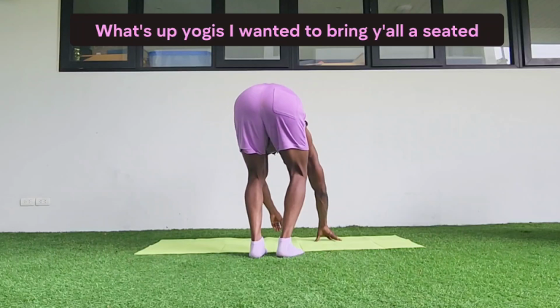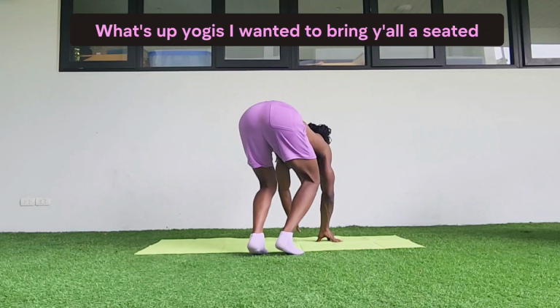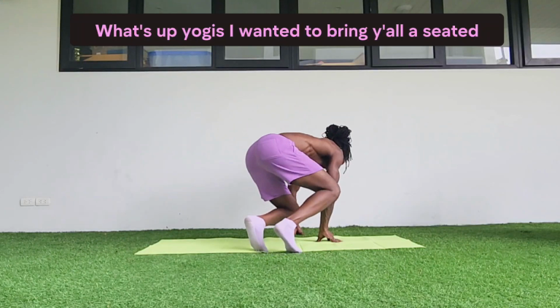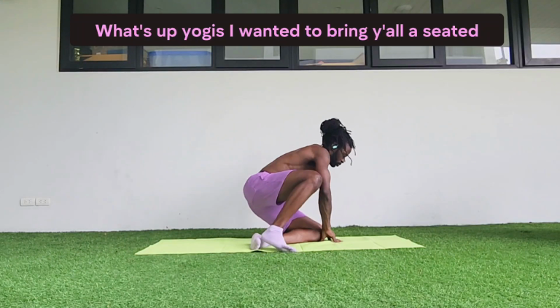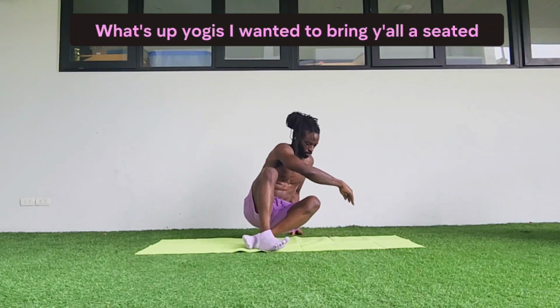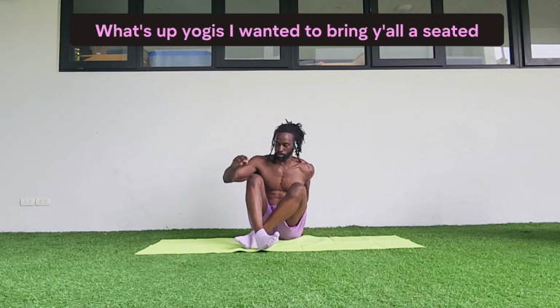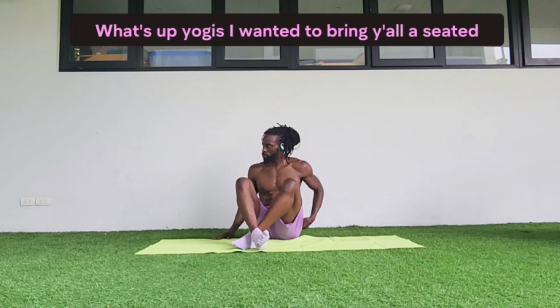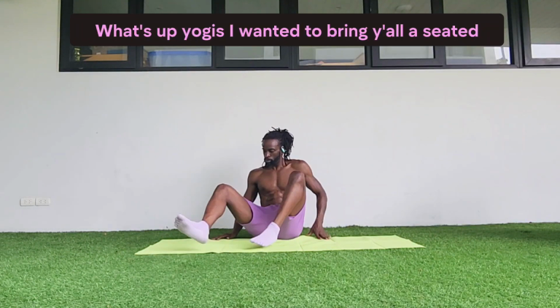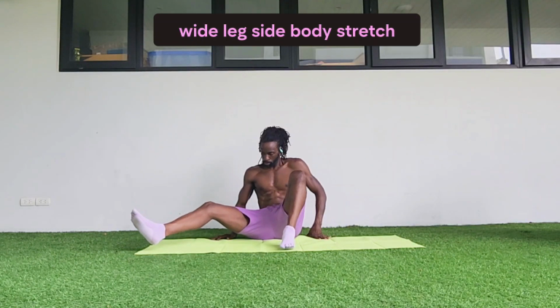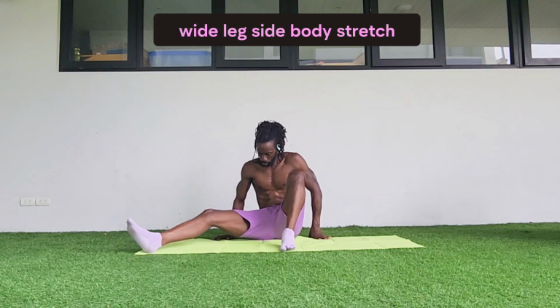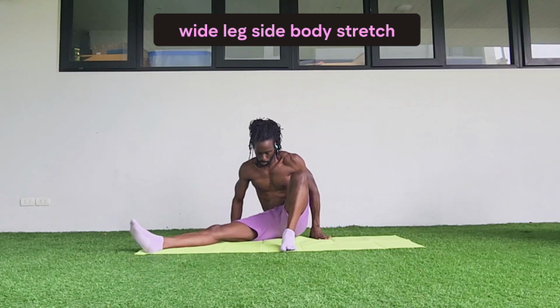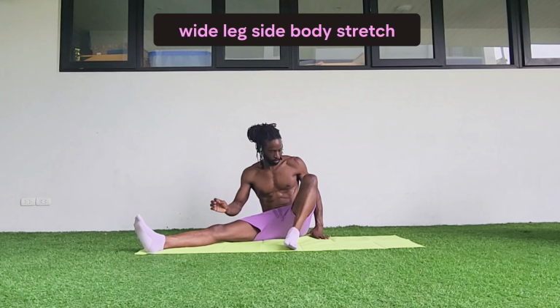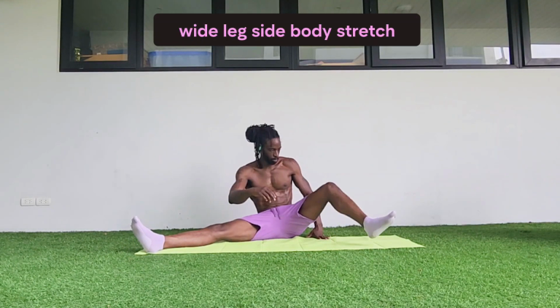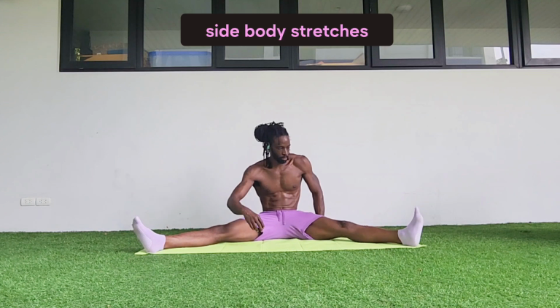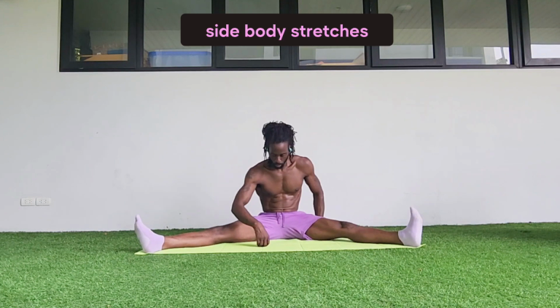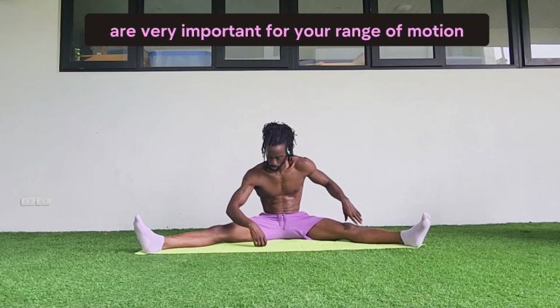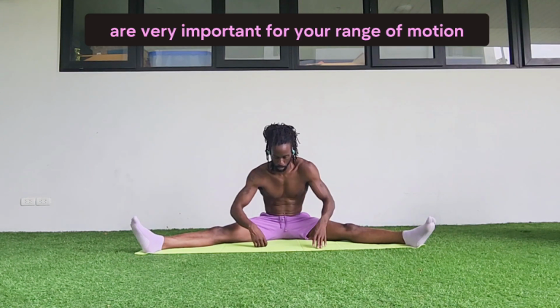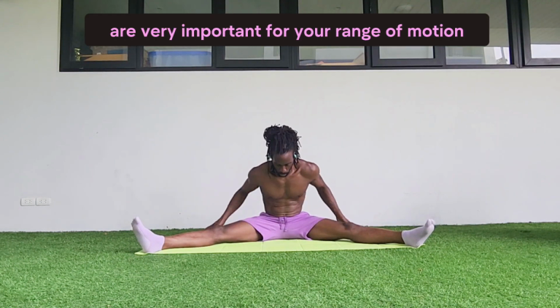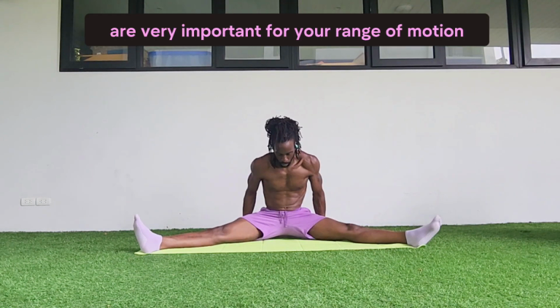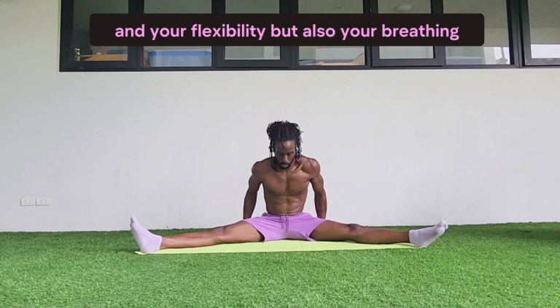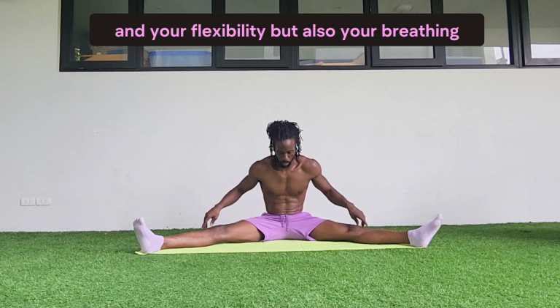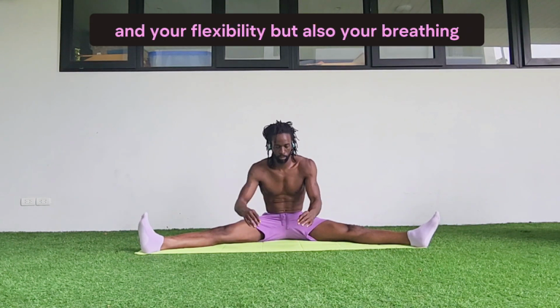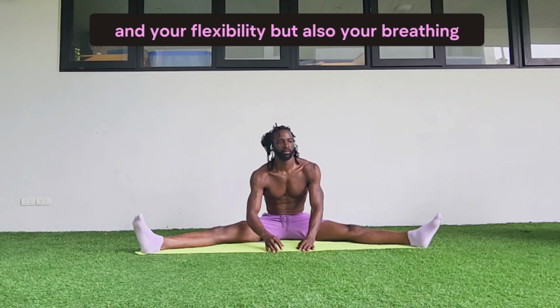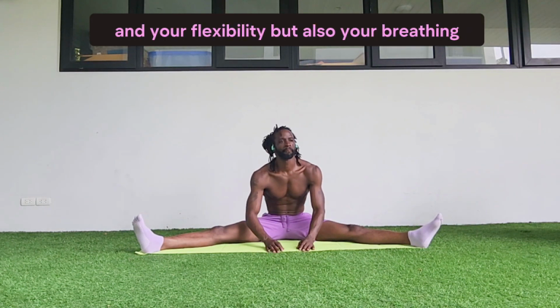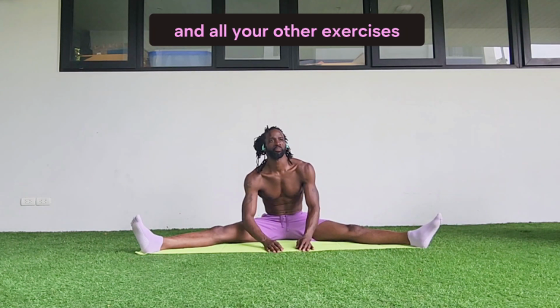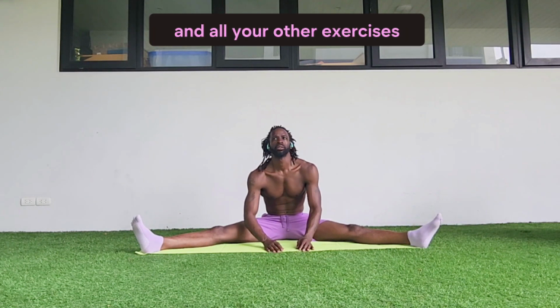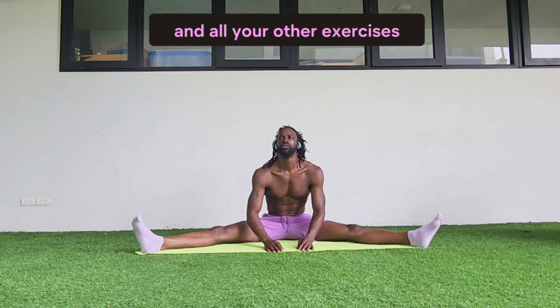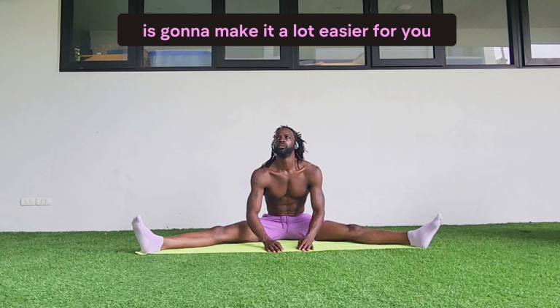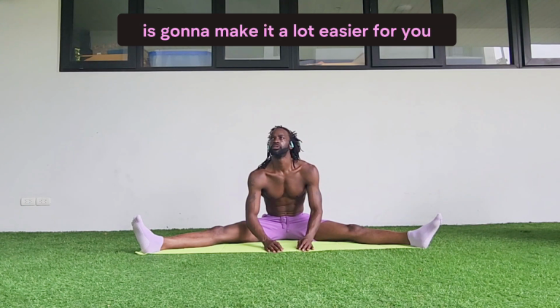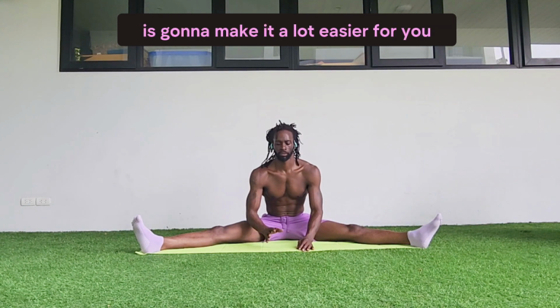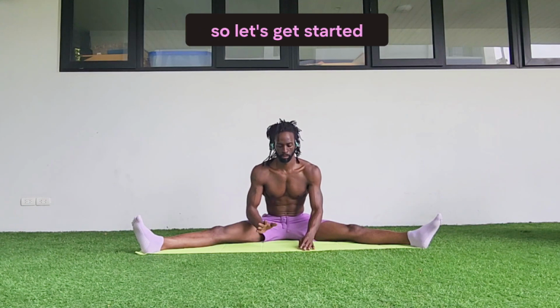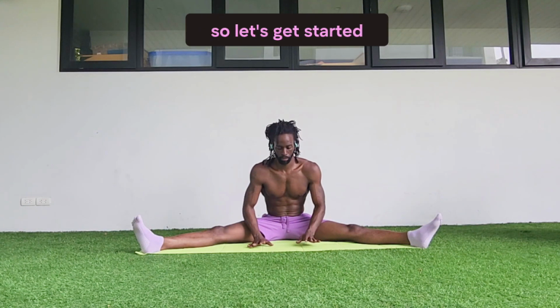What's up yogis? I wanted to bring y'all a seated wide leg side body stretch. Side body stretch is very important for your range of motion and your flexibility, but also your breathing, and all your other exercises is going to make it a lot easier for you. So let's get started.